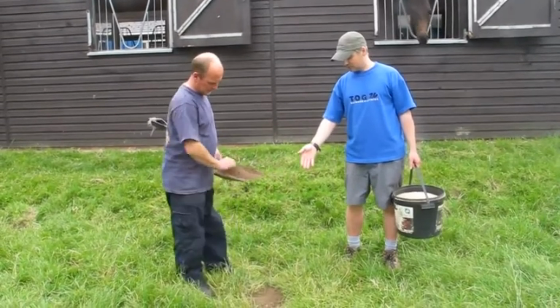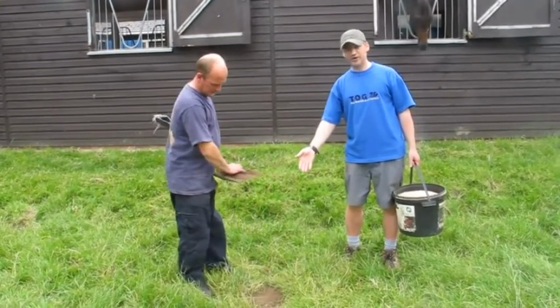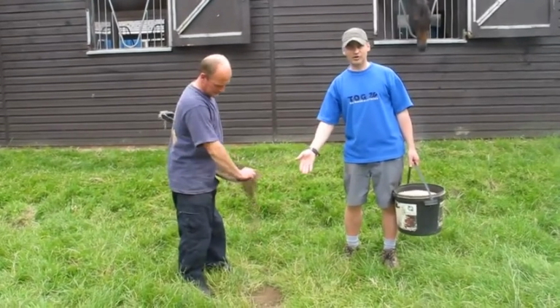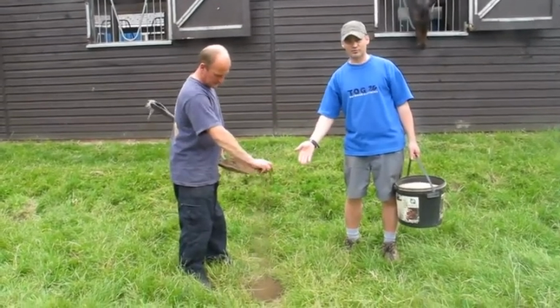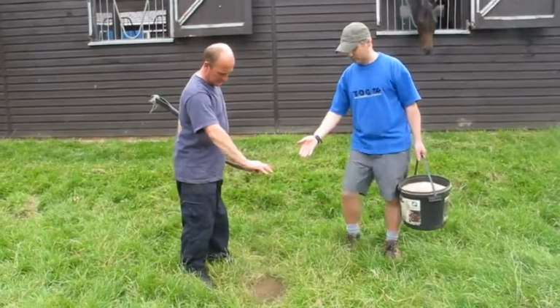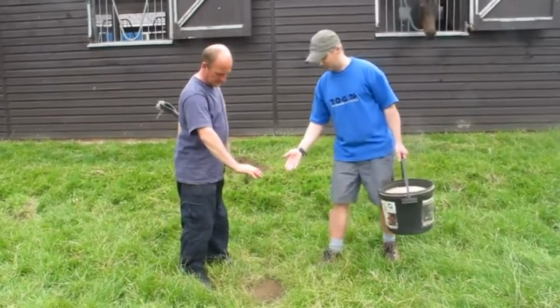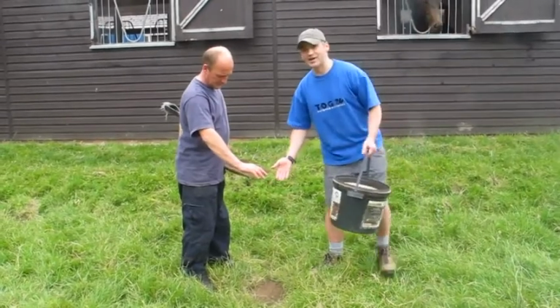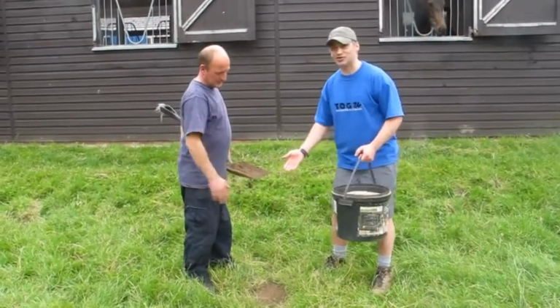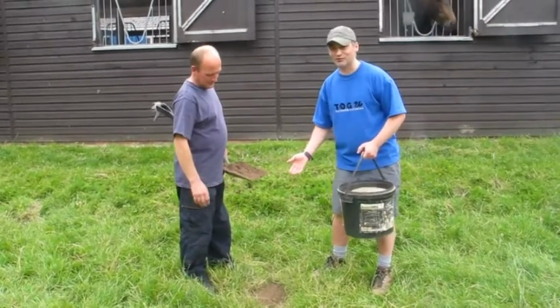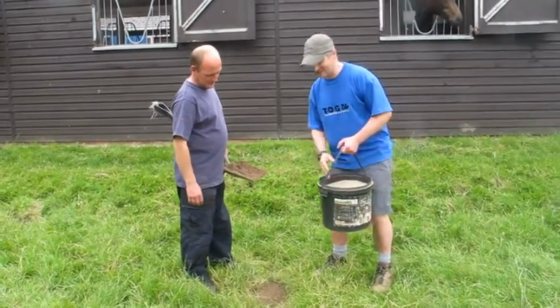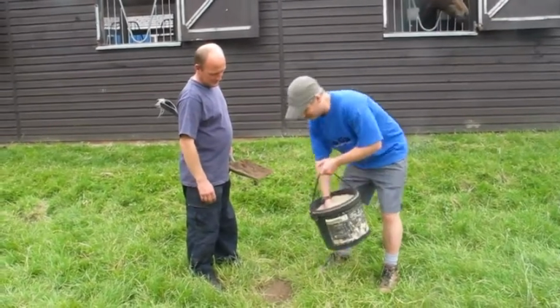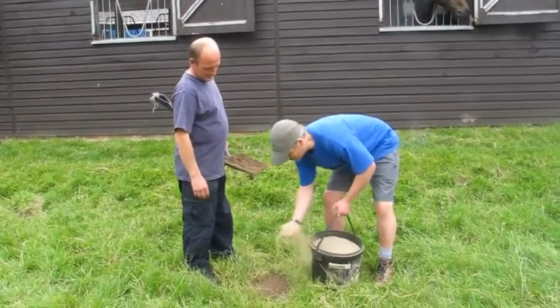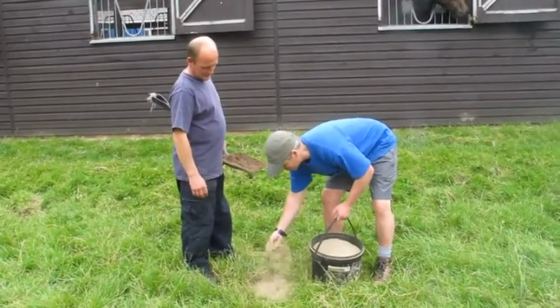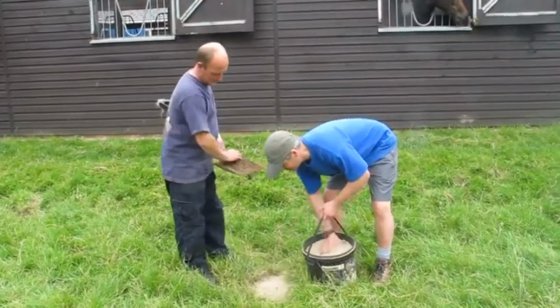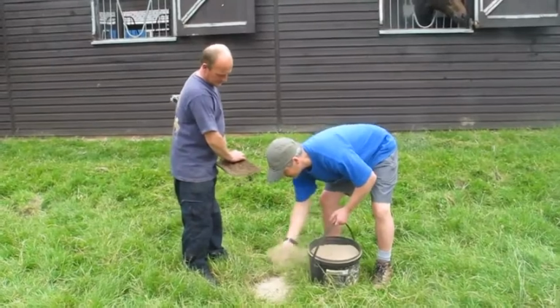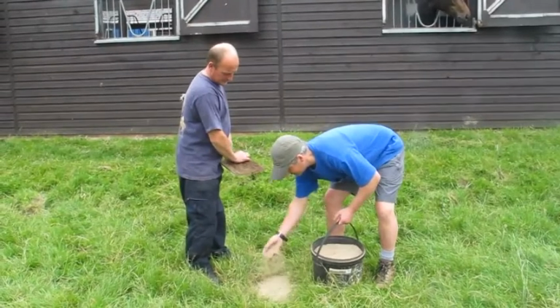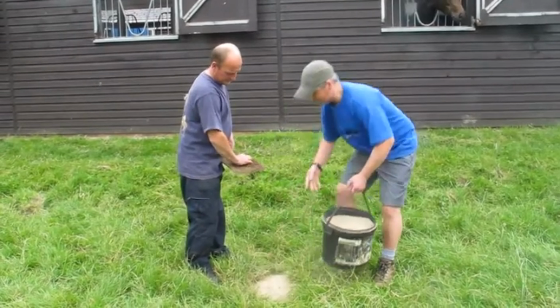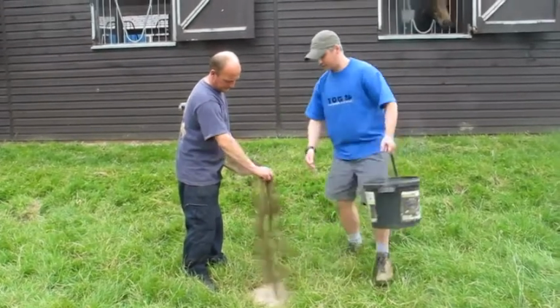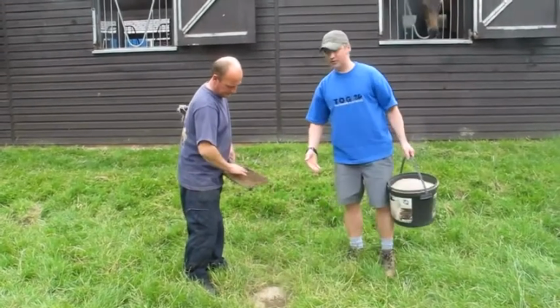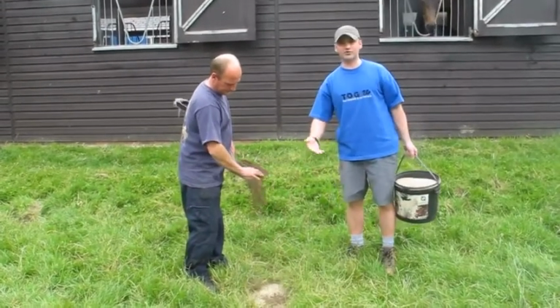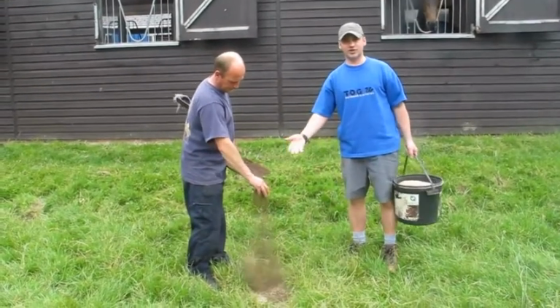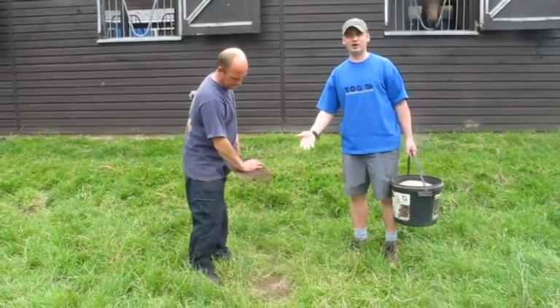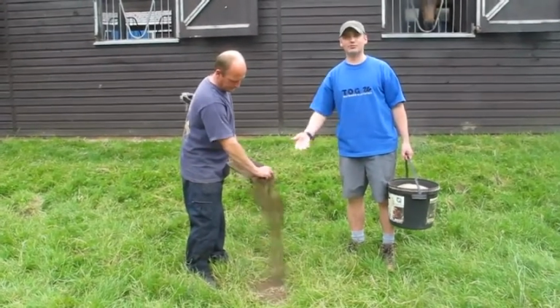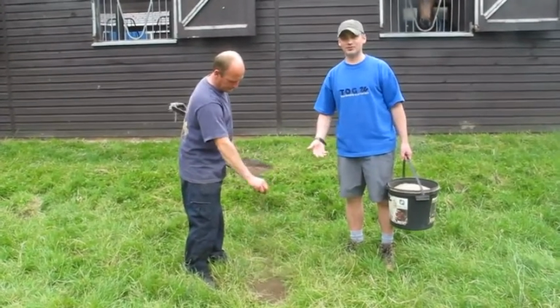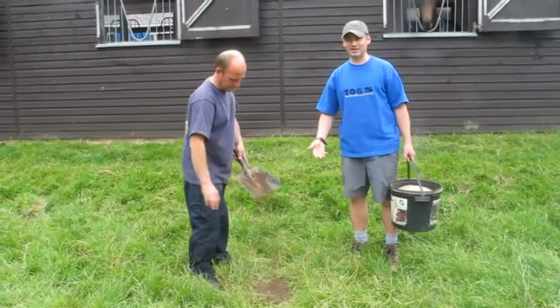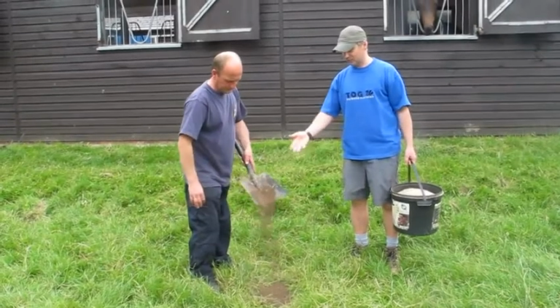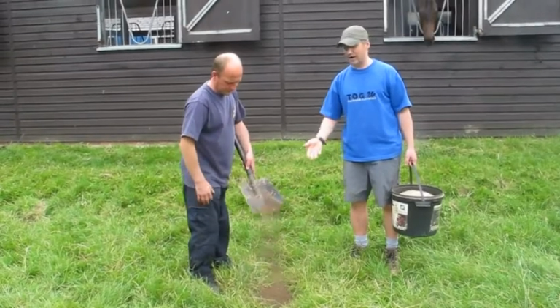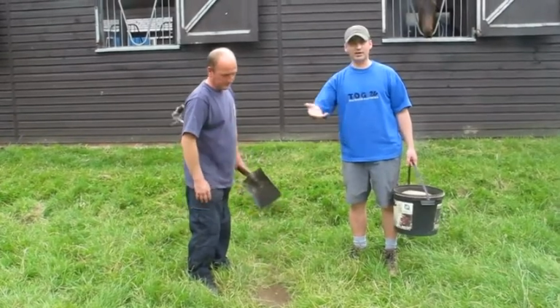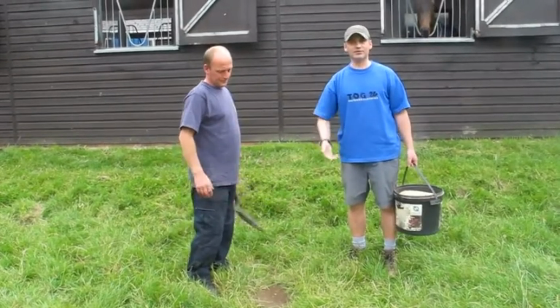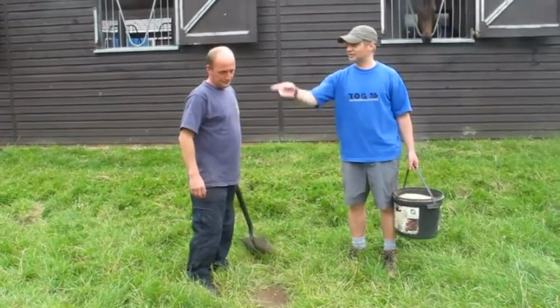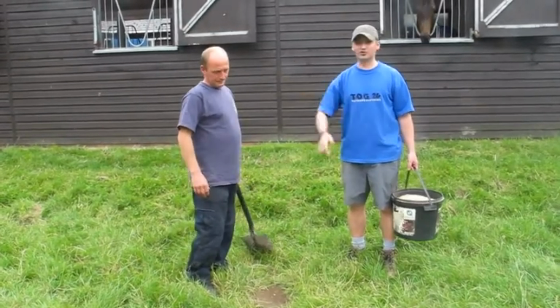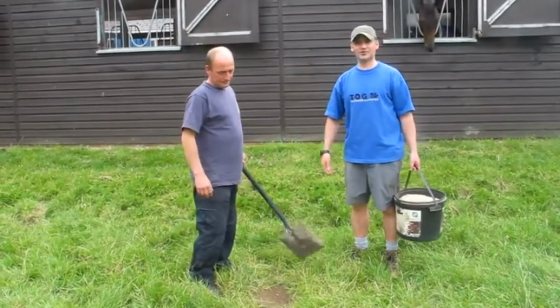We usually fill in the holes first with some nice topsoil from Wicking before reseeding it, and then John covers it over, which gives the grass a chance to grow and keeps the pigeons from eating it. After we've done all that, we then fertilise it and put the sprinklers on it.